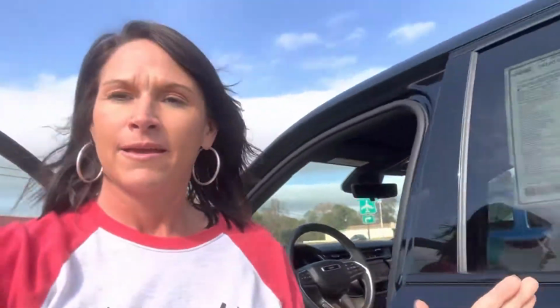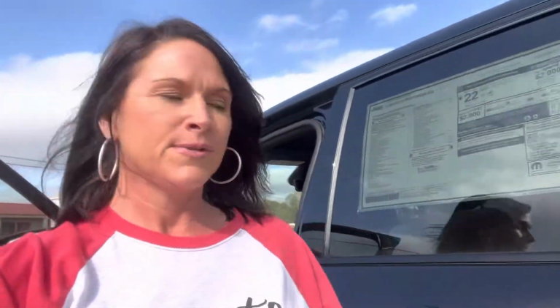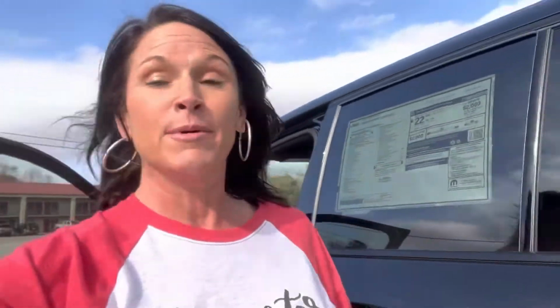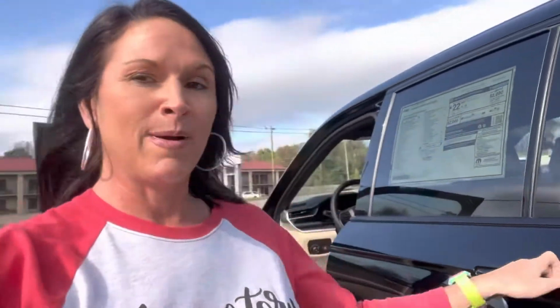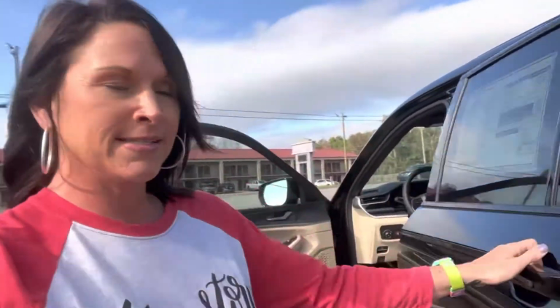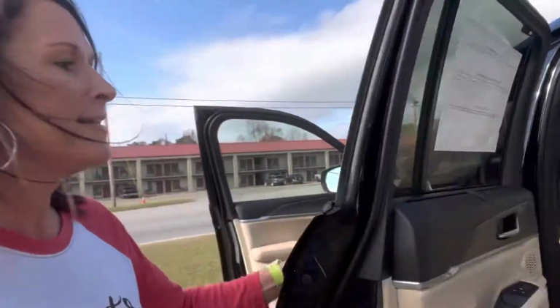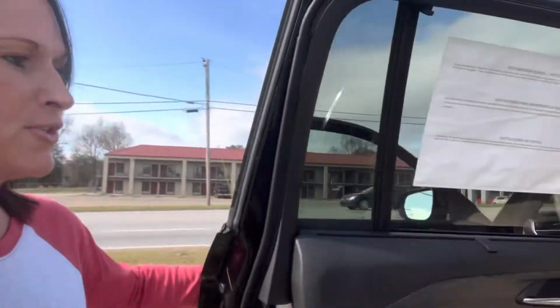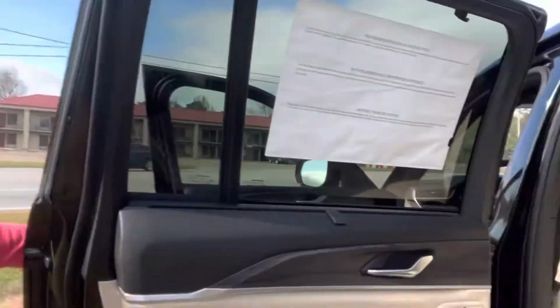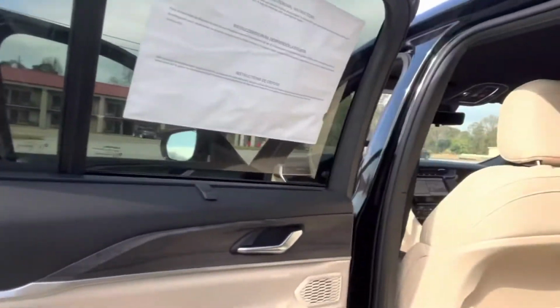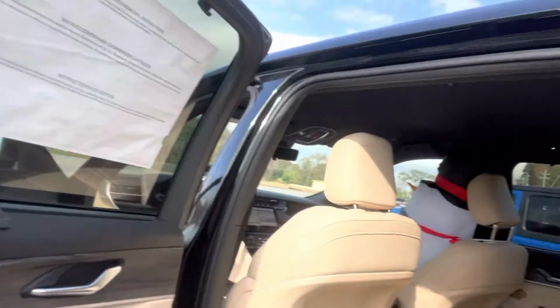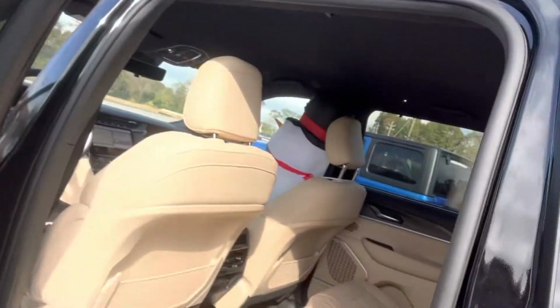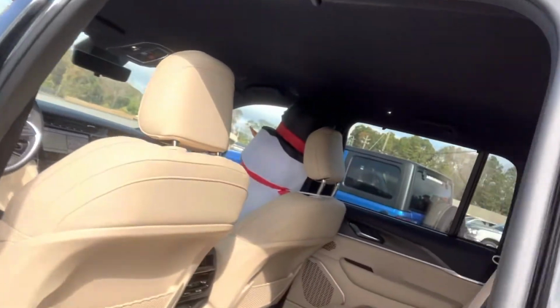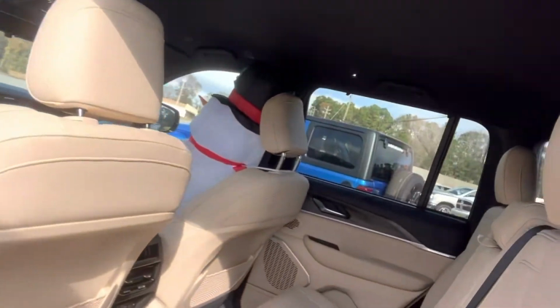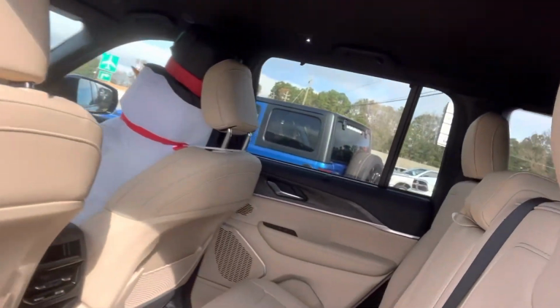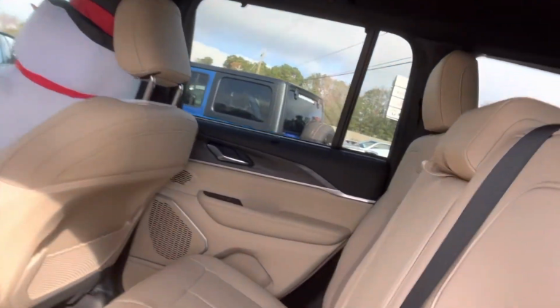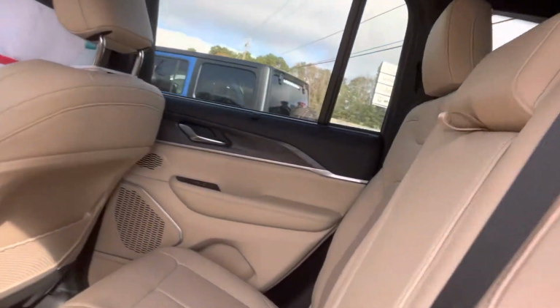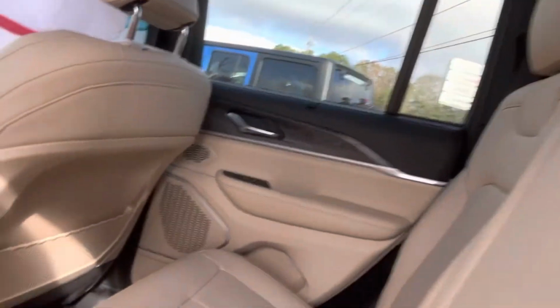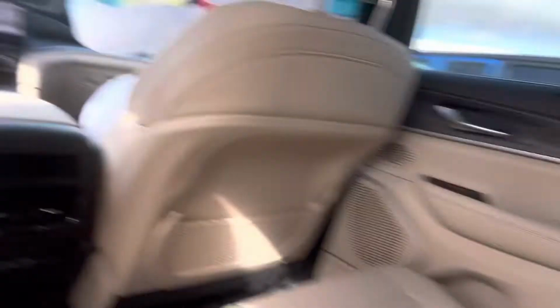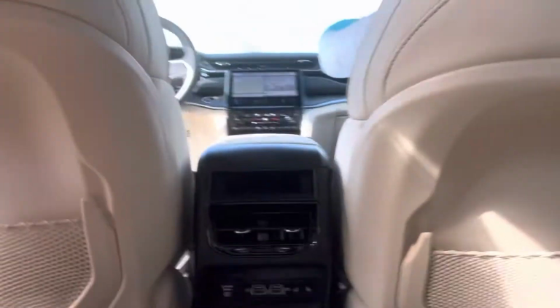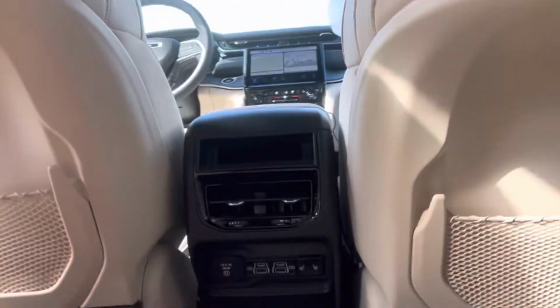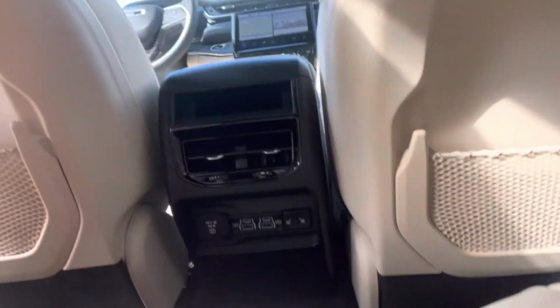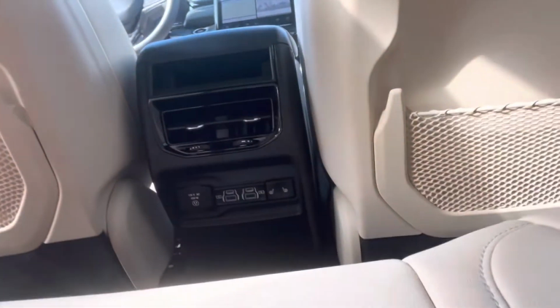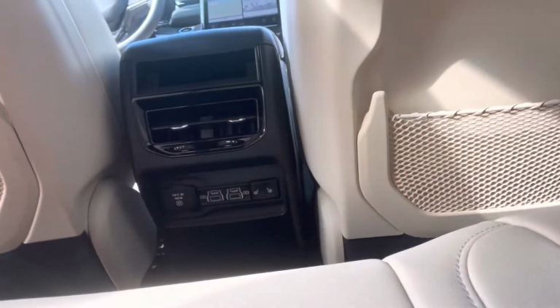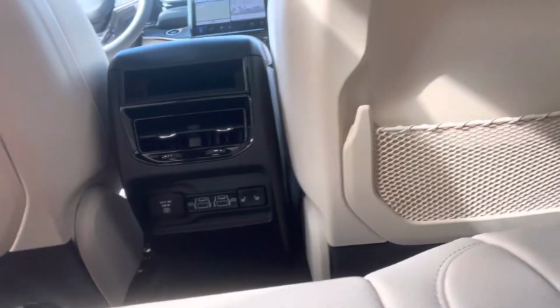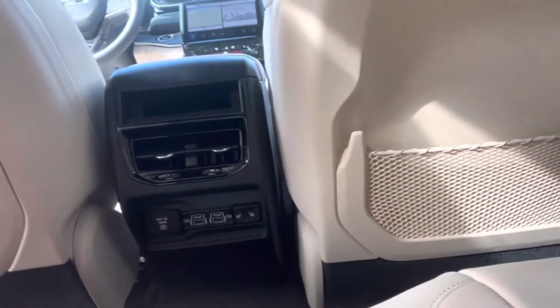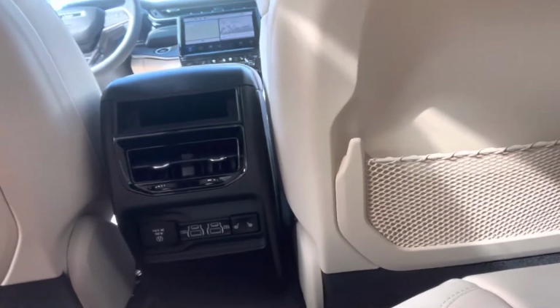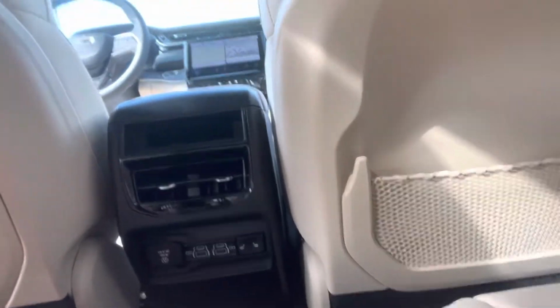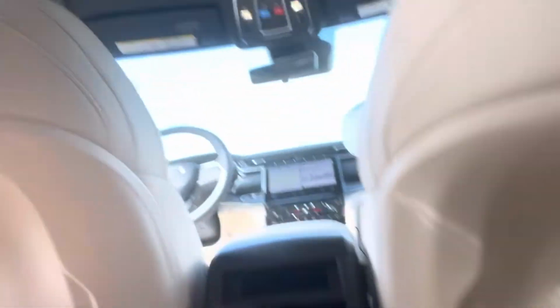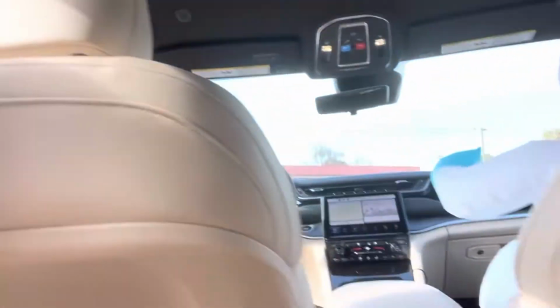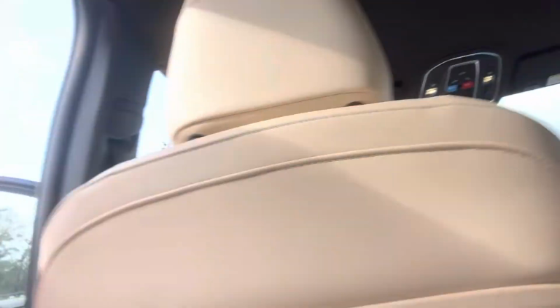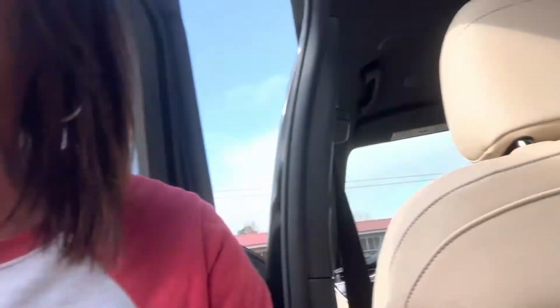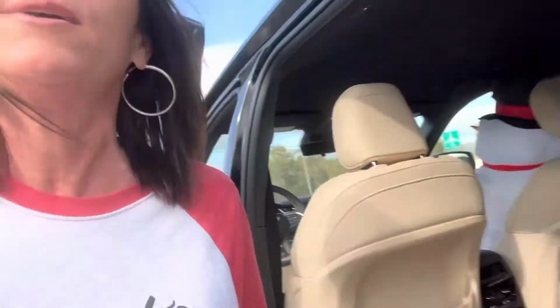We'll see how much room our backseat passengers have. And of course these are adjustable seats. Those passengers are going to have a lot of ports so that they can charge their devices.